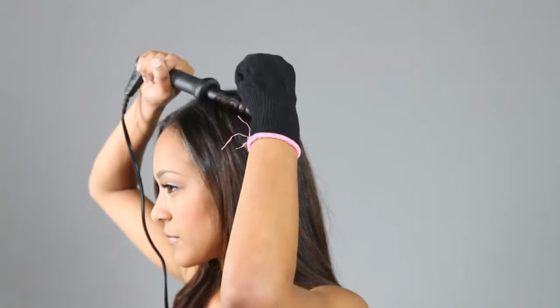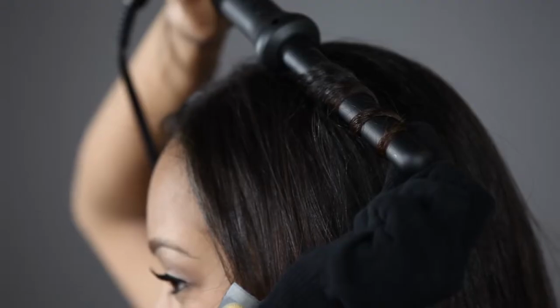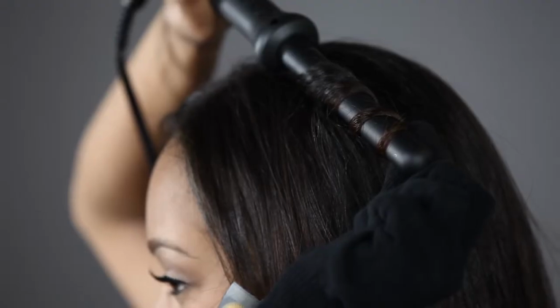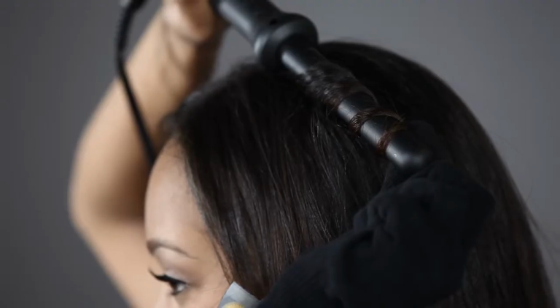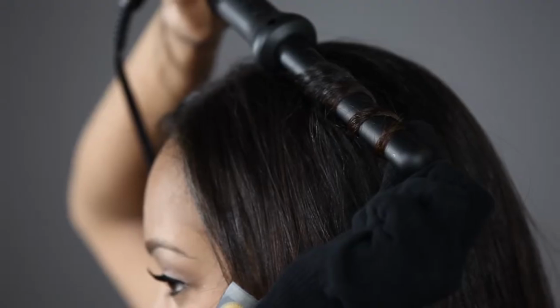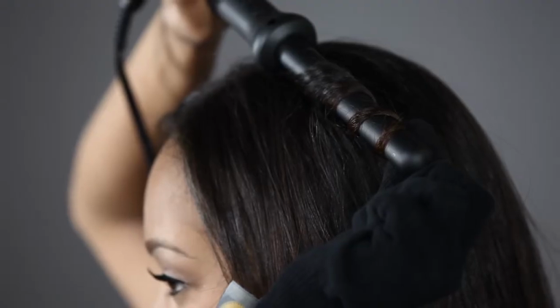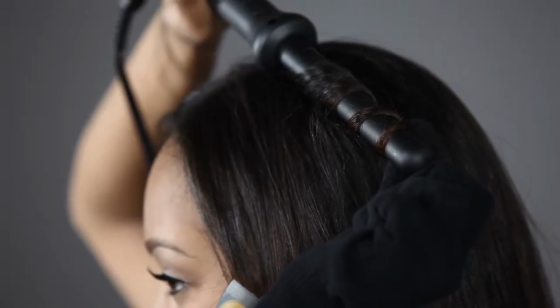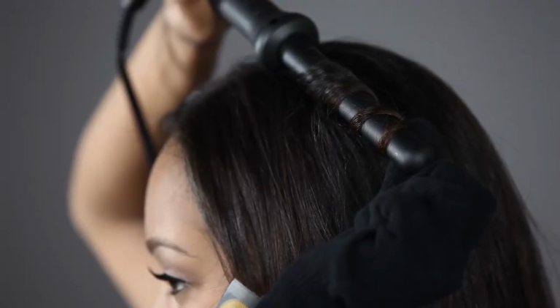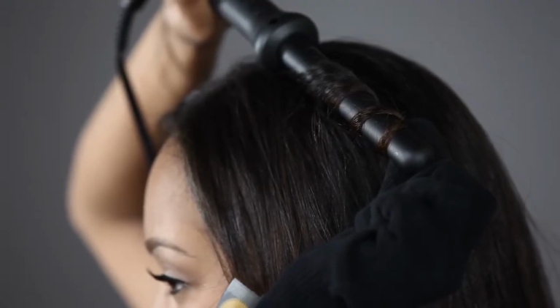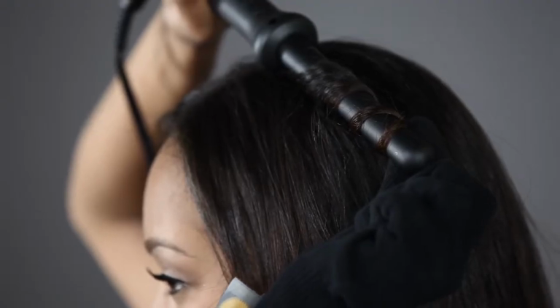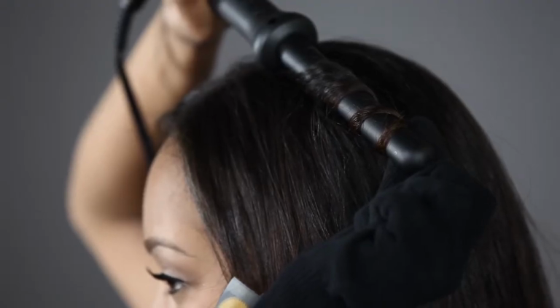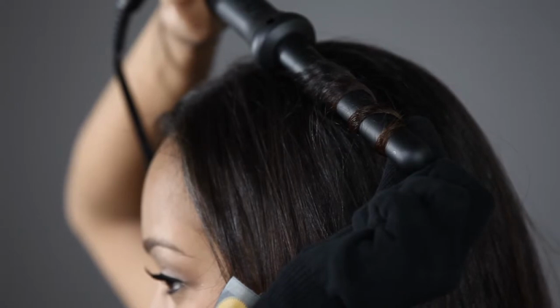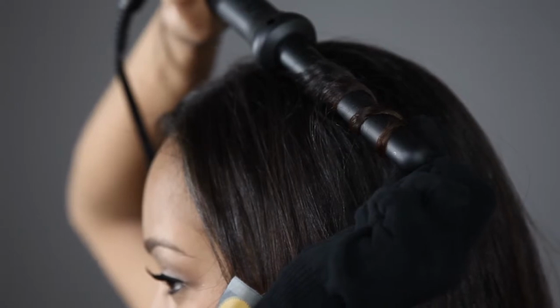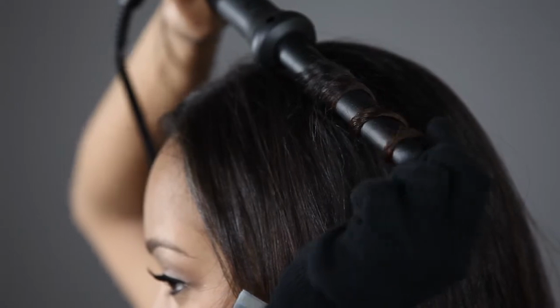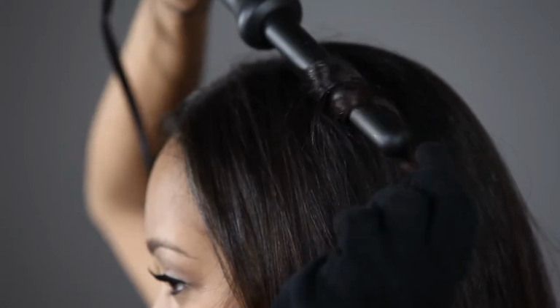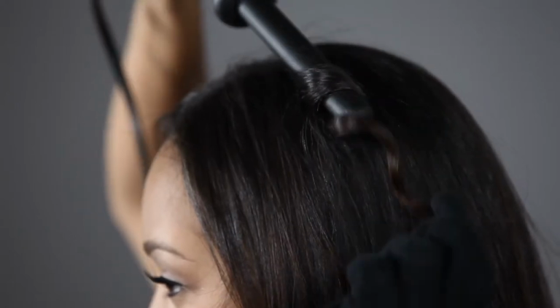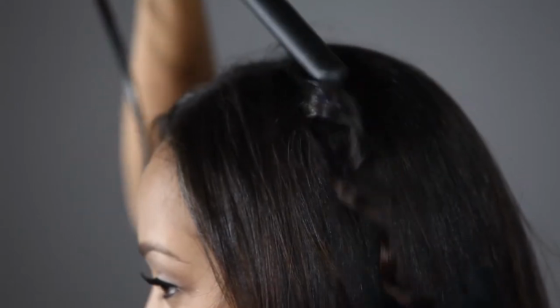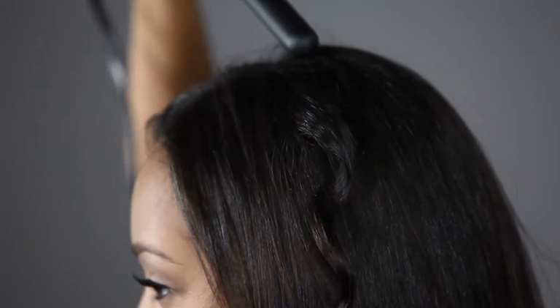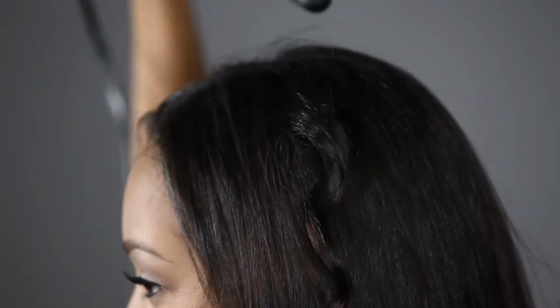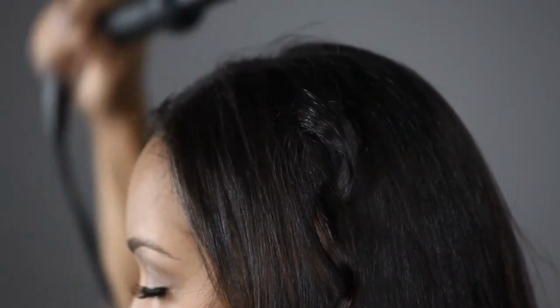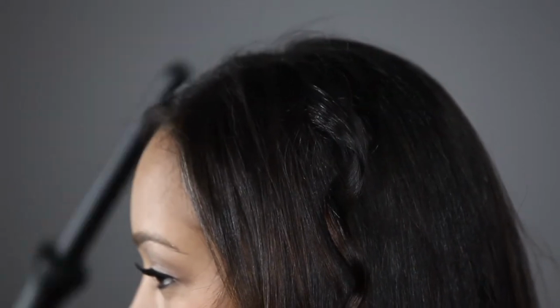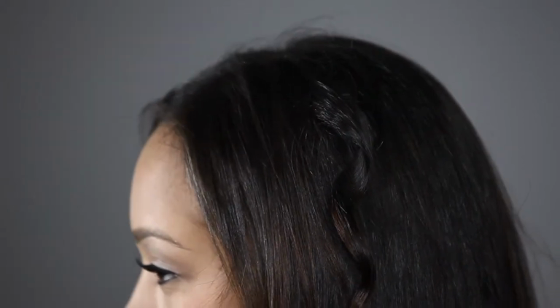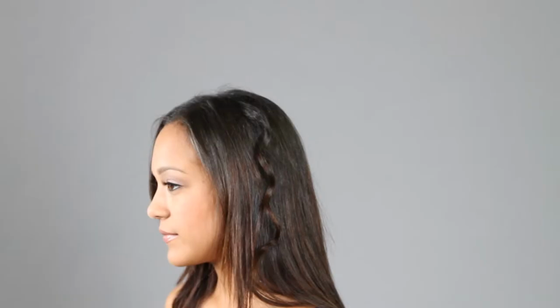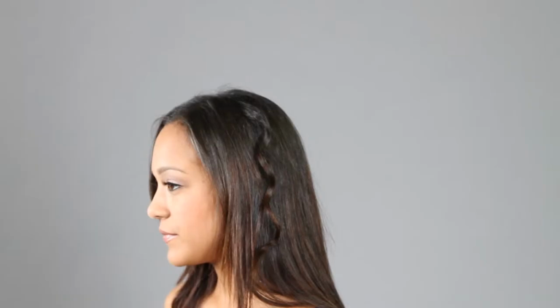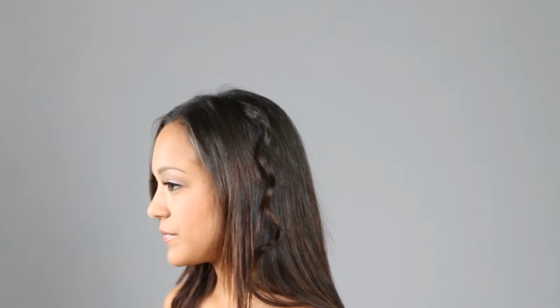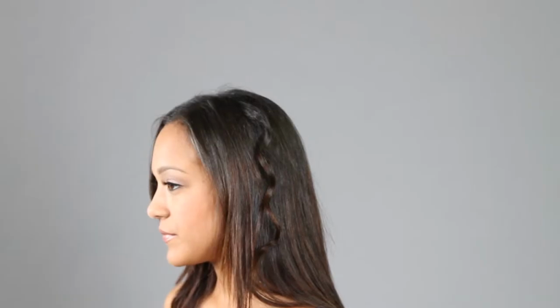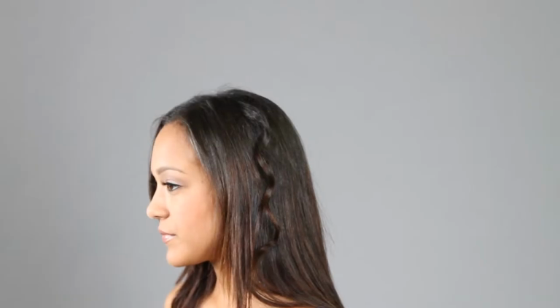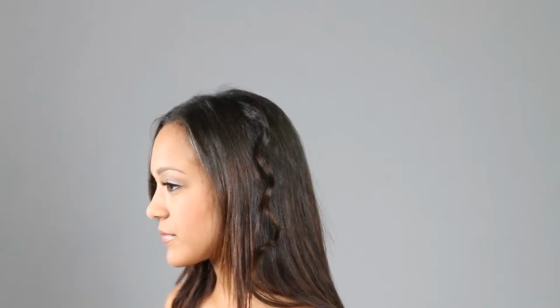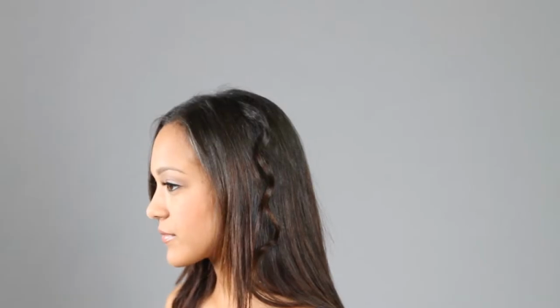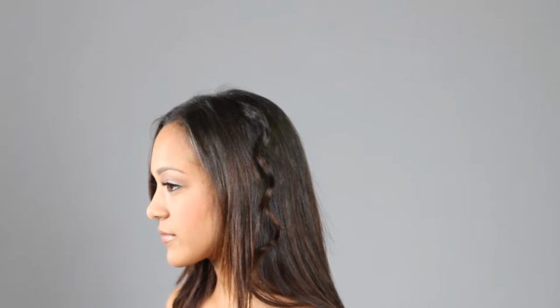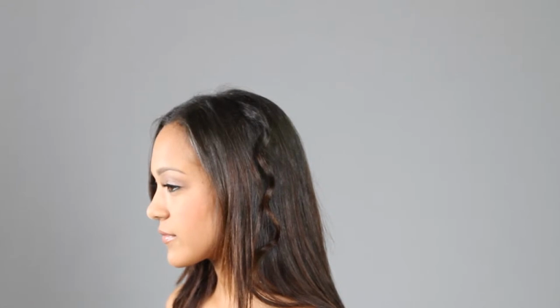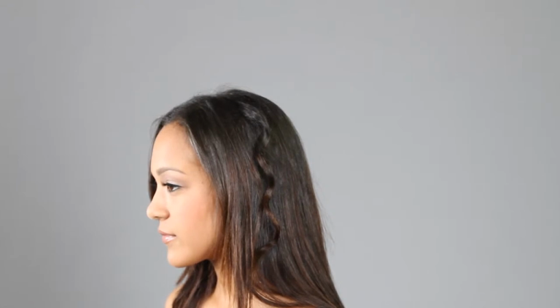Hold for five to seven seconds. Release hair at the tip. Slide the iron back towards the root. Switch hands and repeat on the other side of your head.